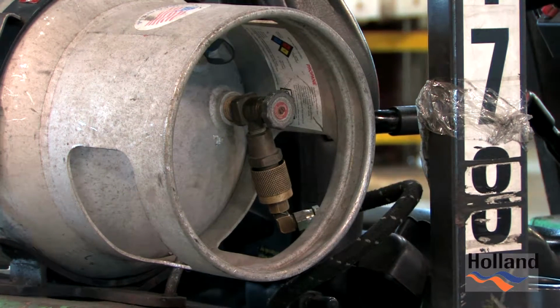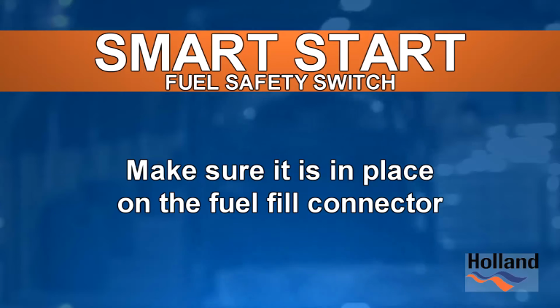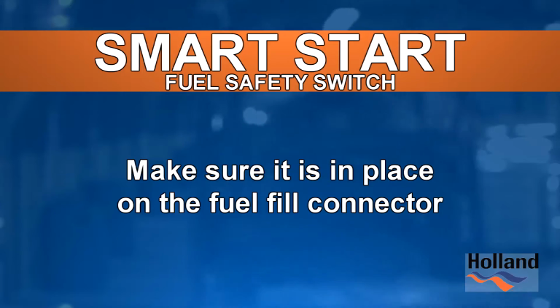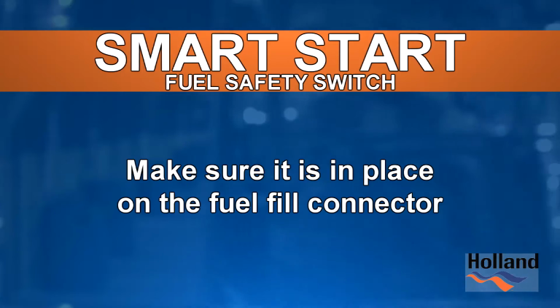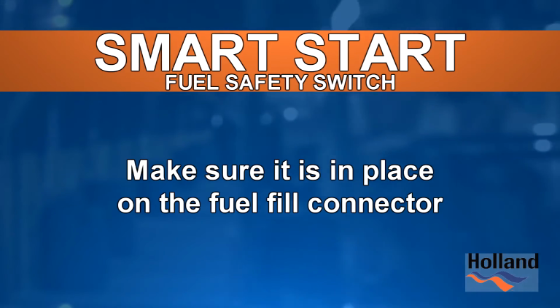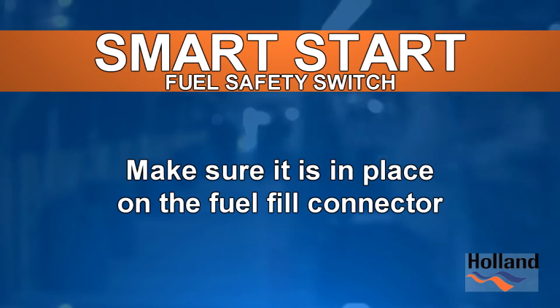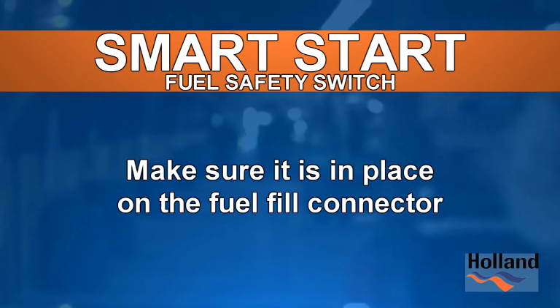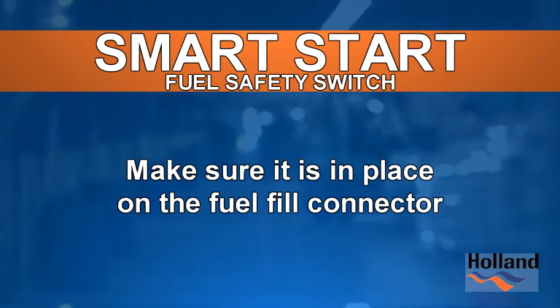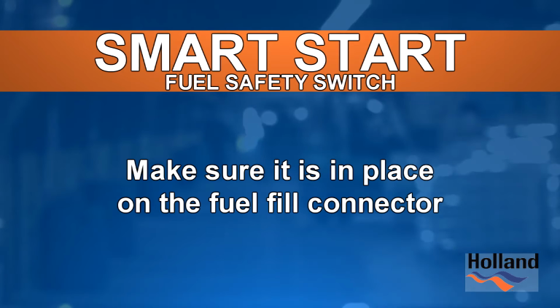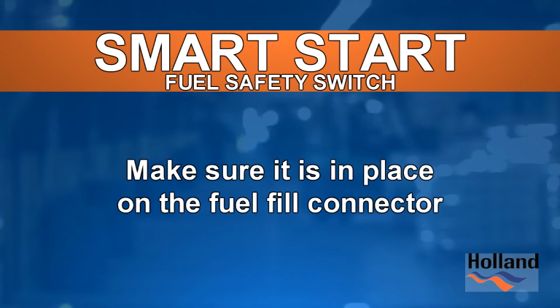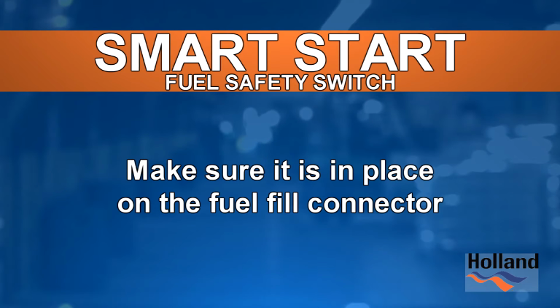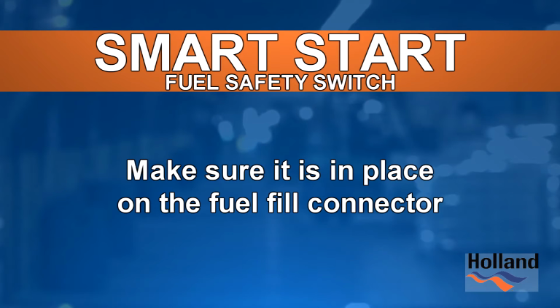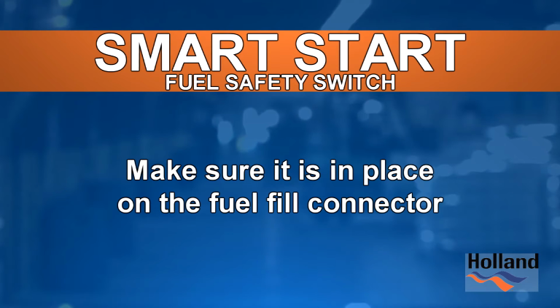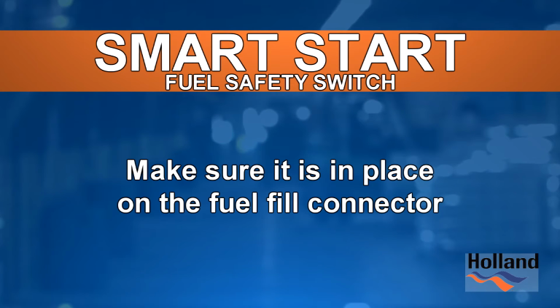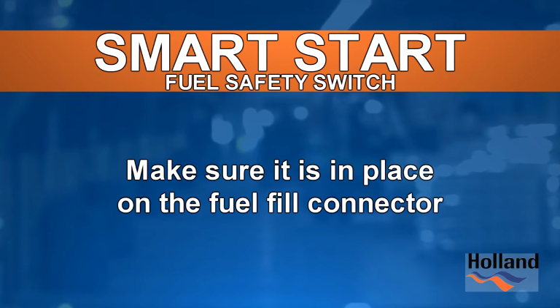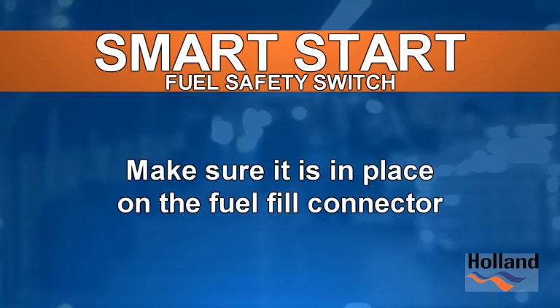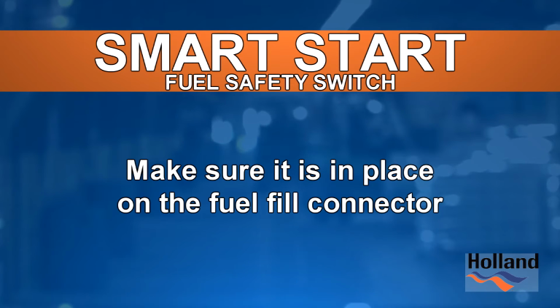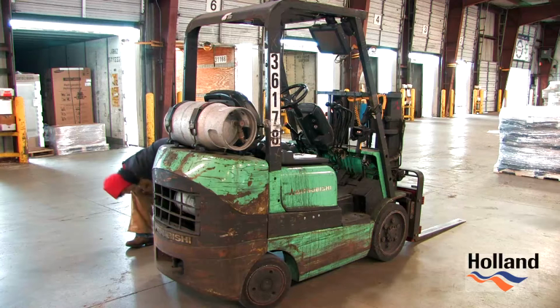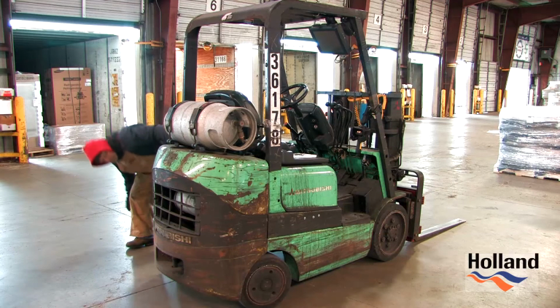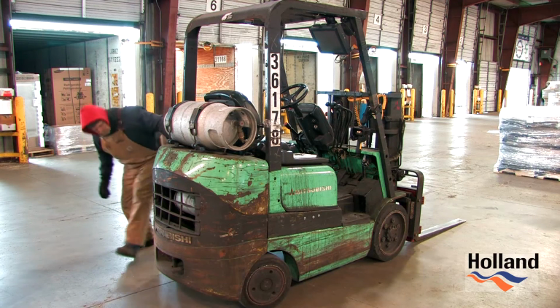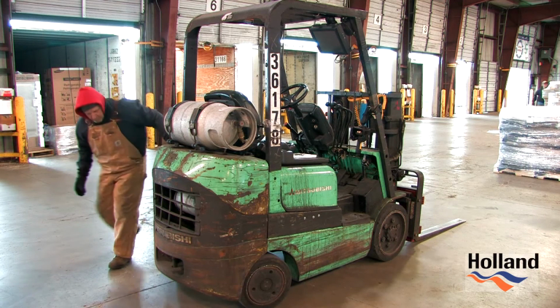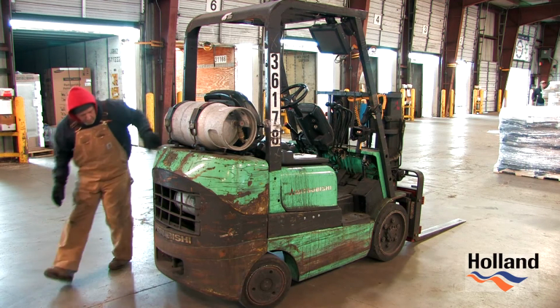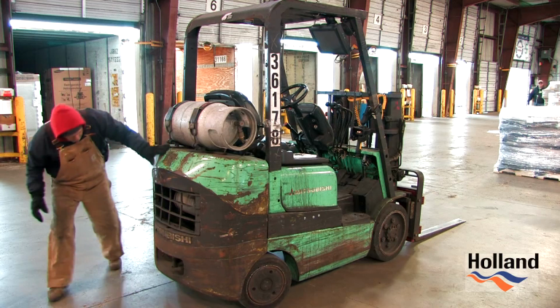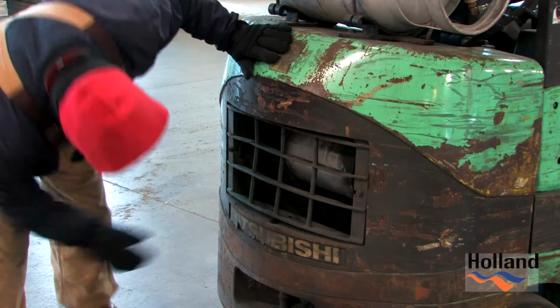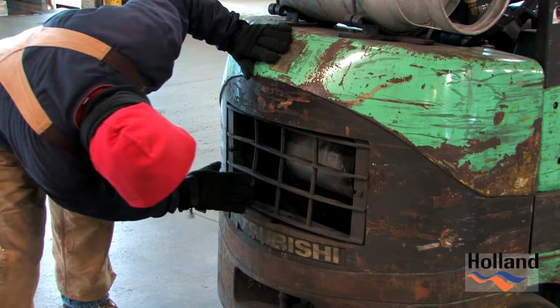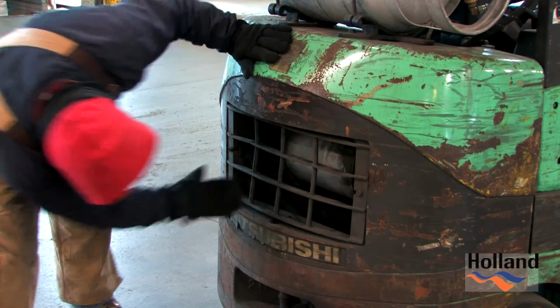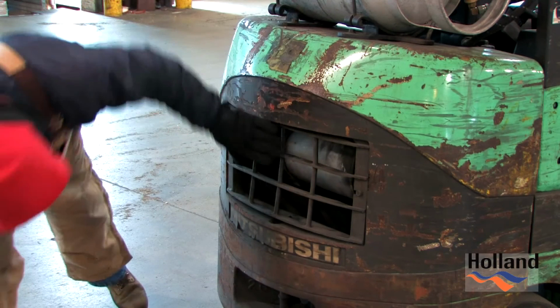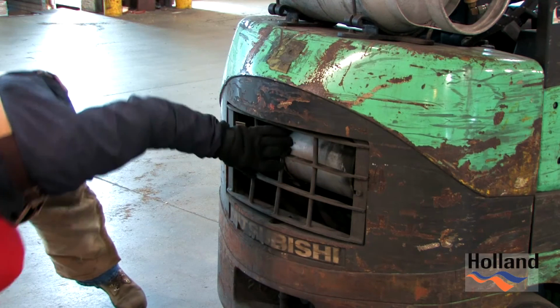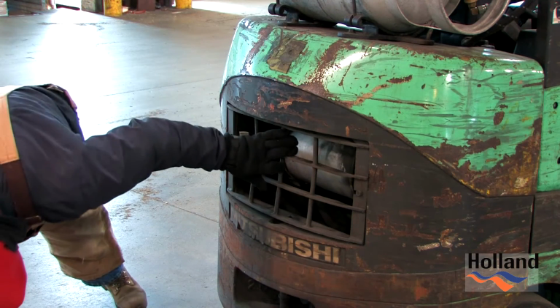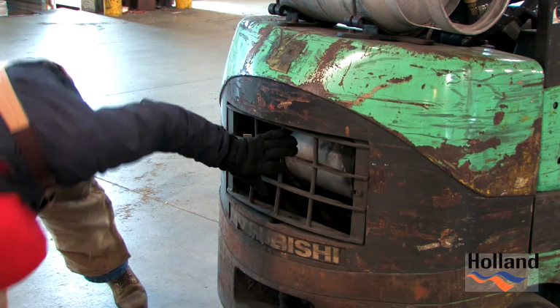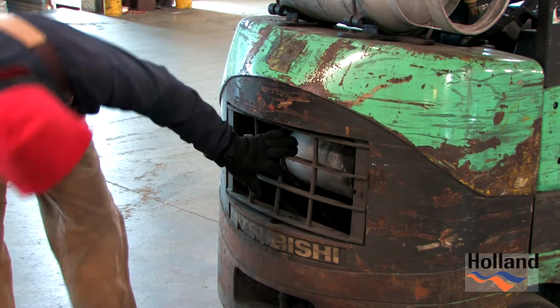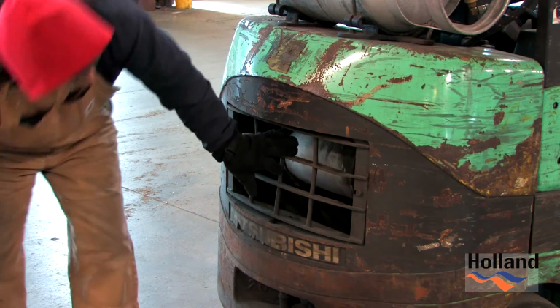For units equipped with a smart start fuel safety switch, make sure it is in place on the fuel fill connector. Look to see that the grill is secured and in place to protect the muffler and helps to maintain the unit.